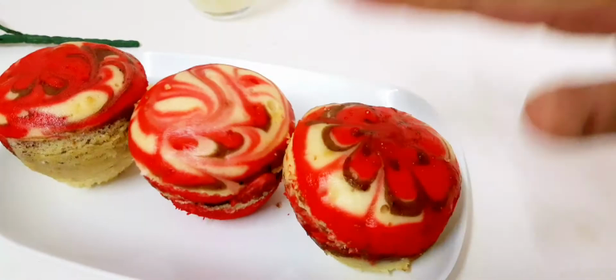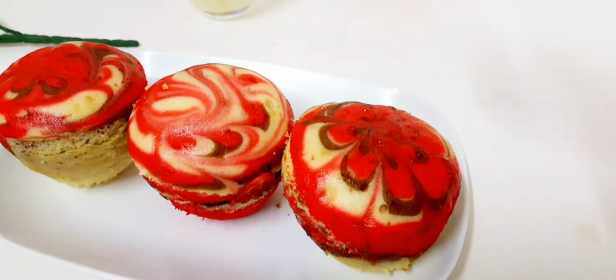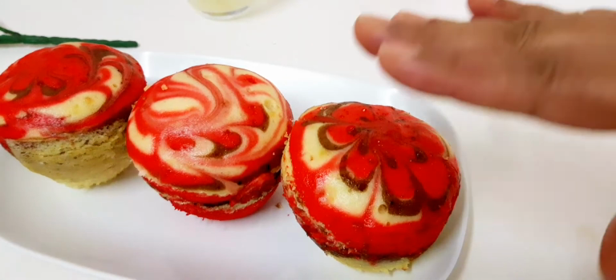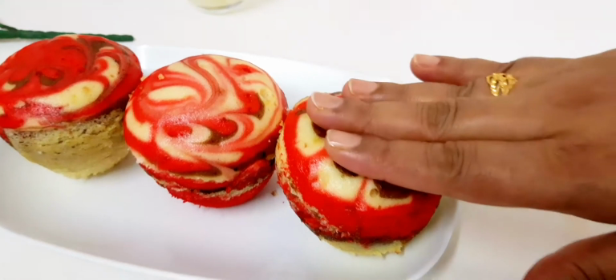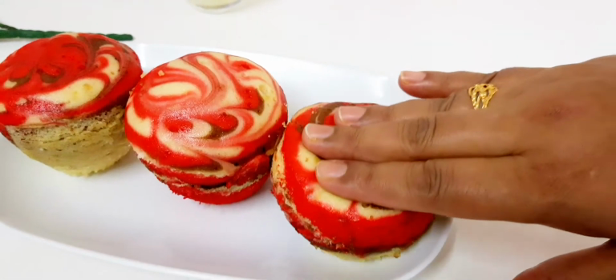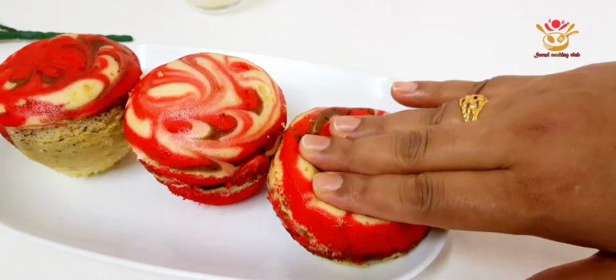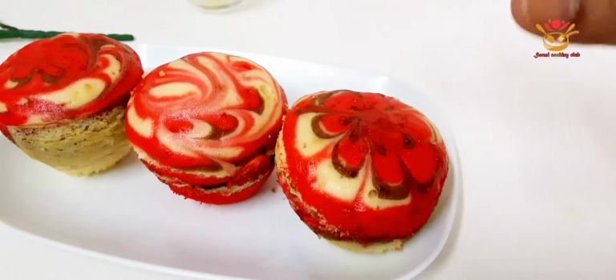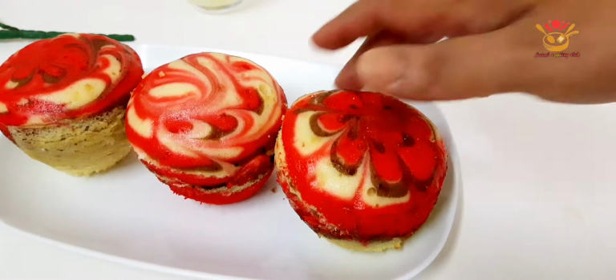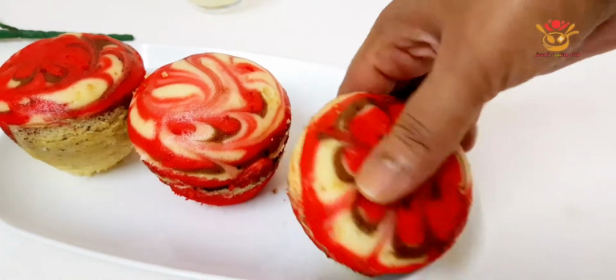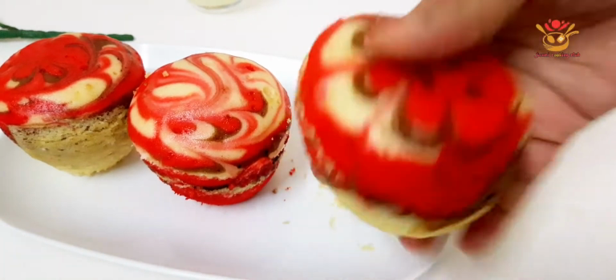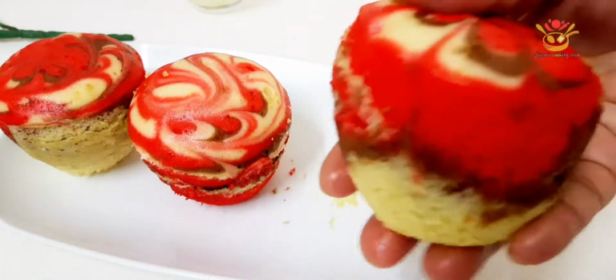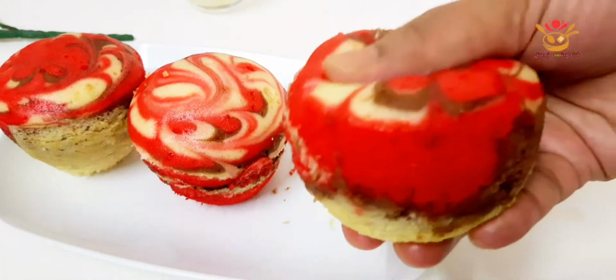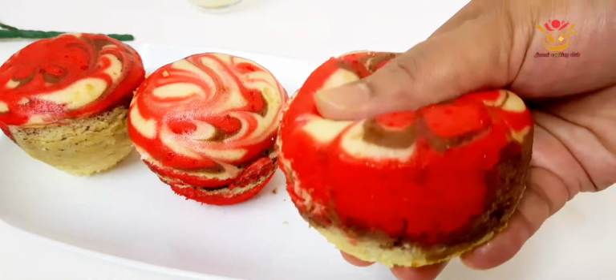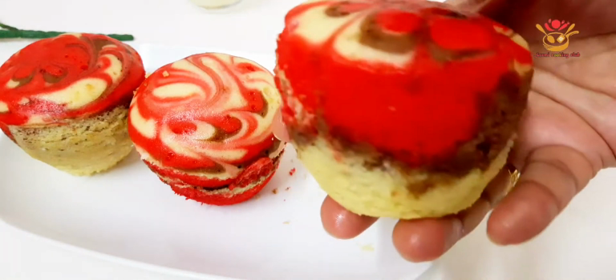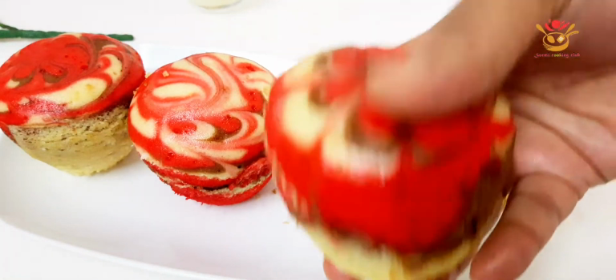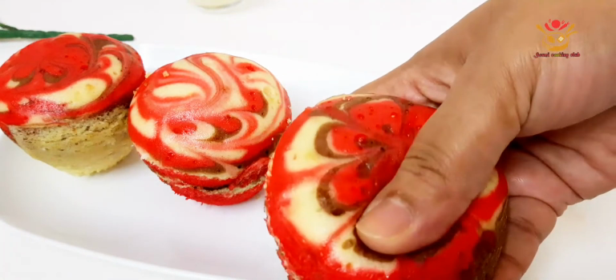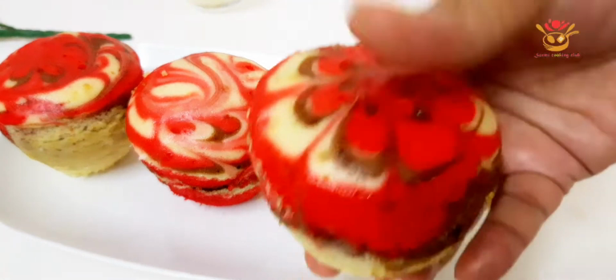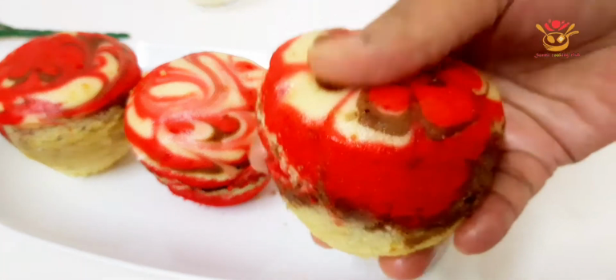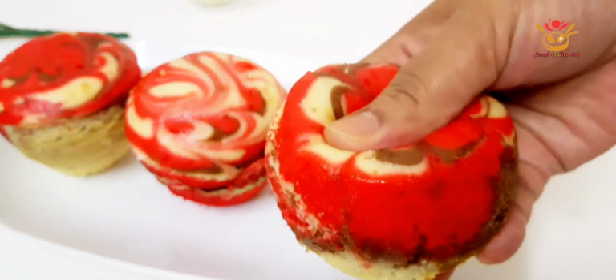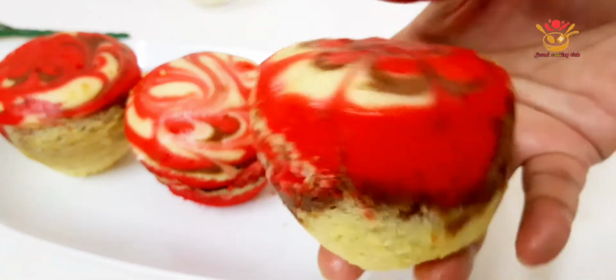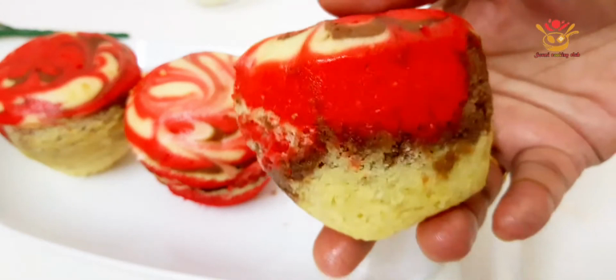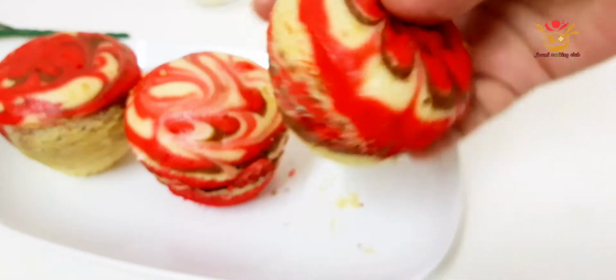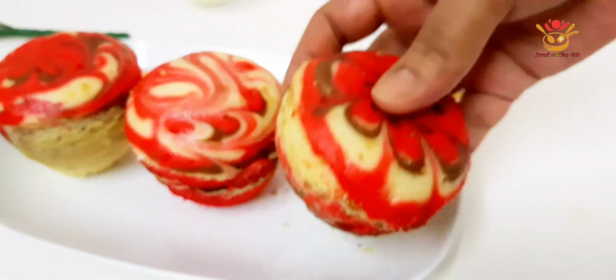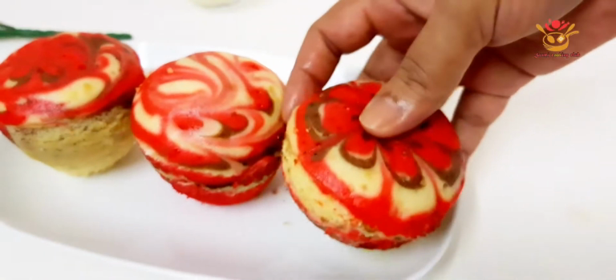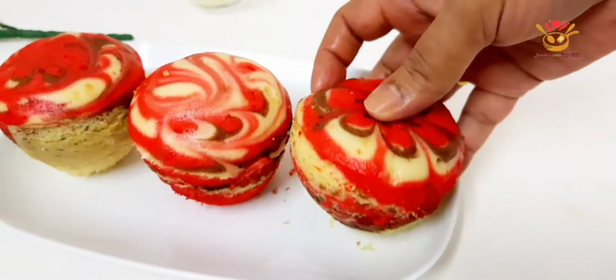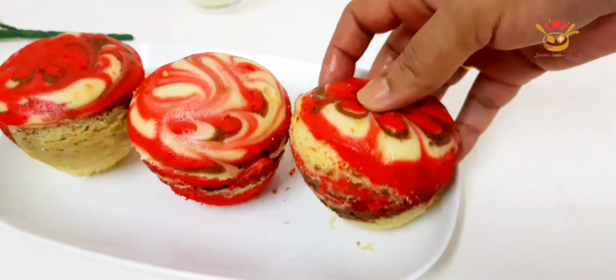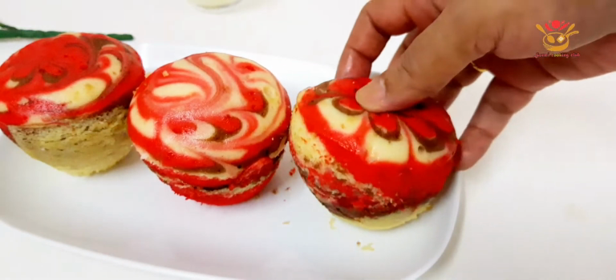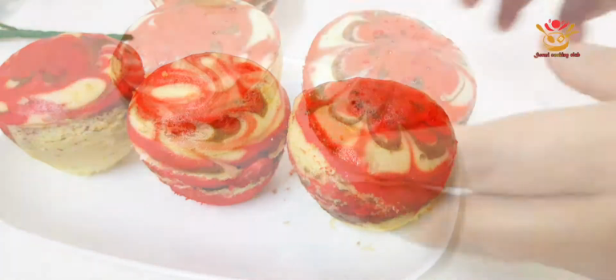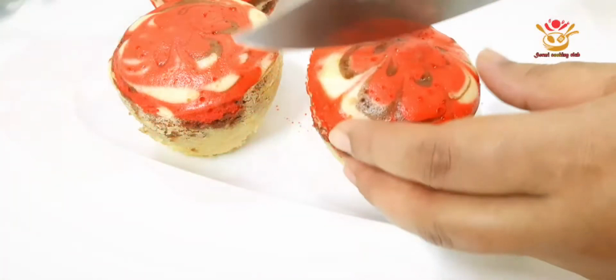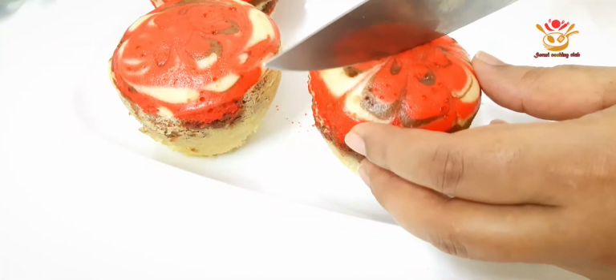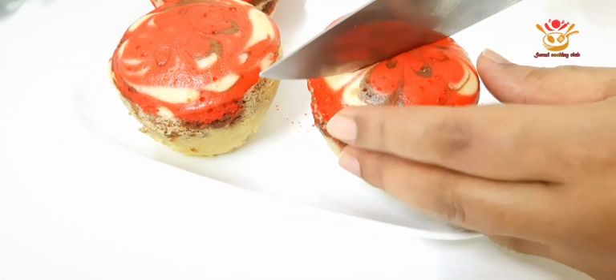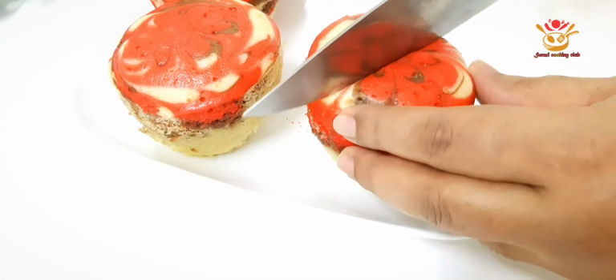Hello everyone, Assalamualaikum. Welcome back to my channel. Today I will show you how to make a beautiful cake.